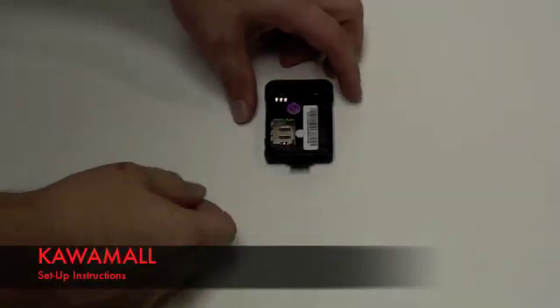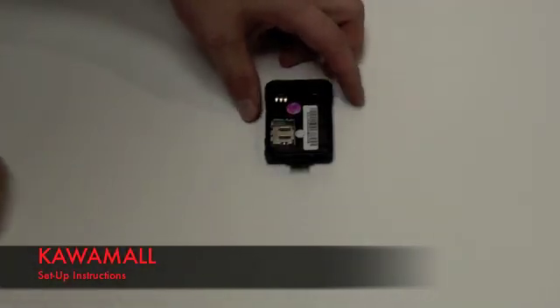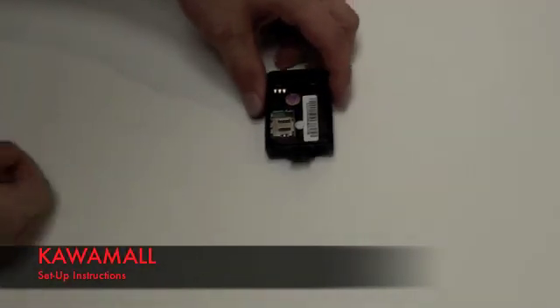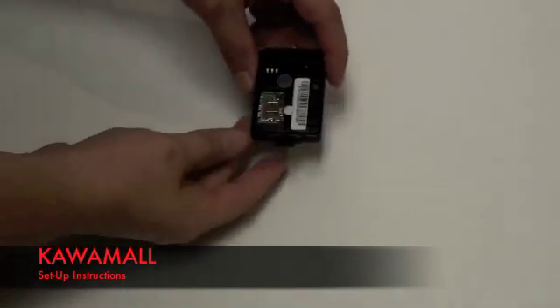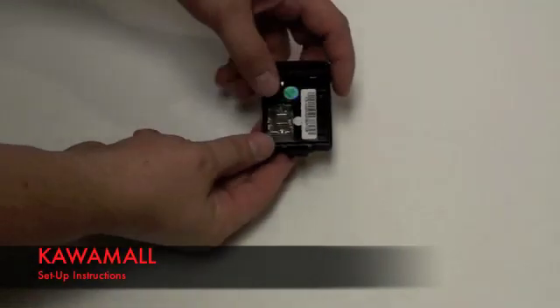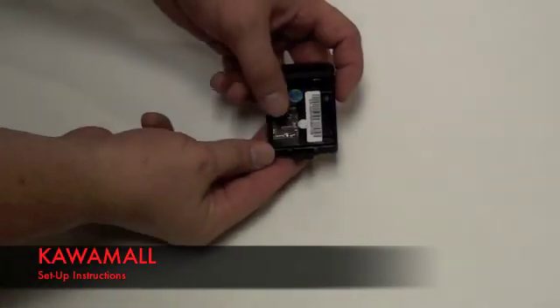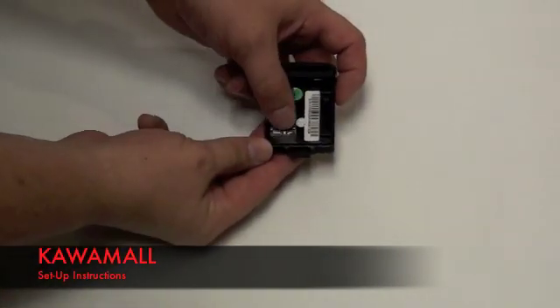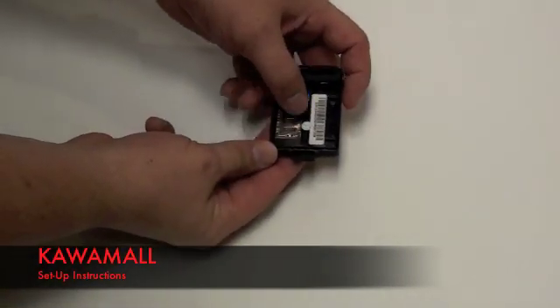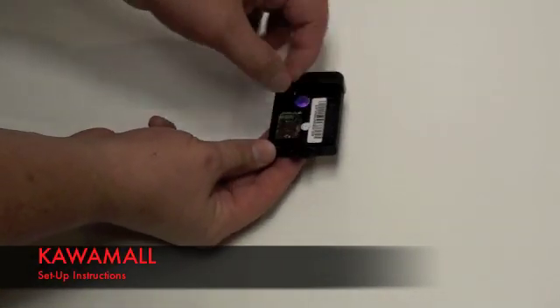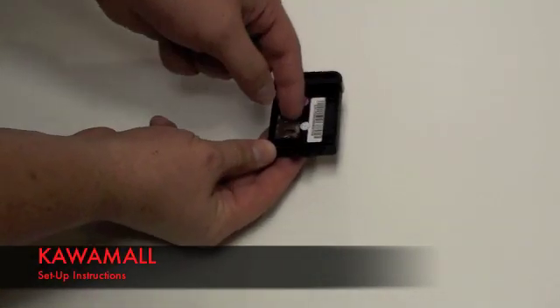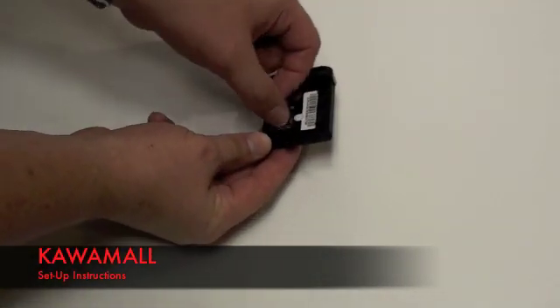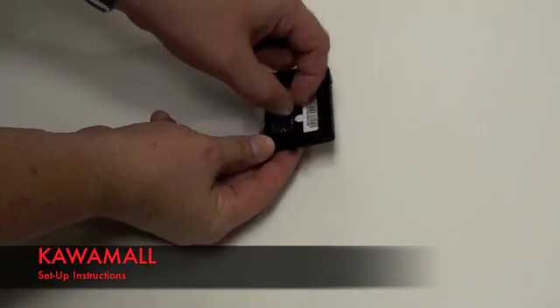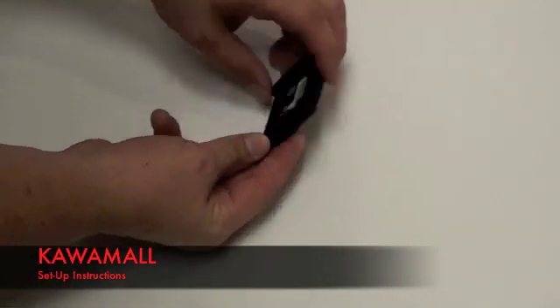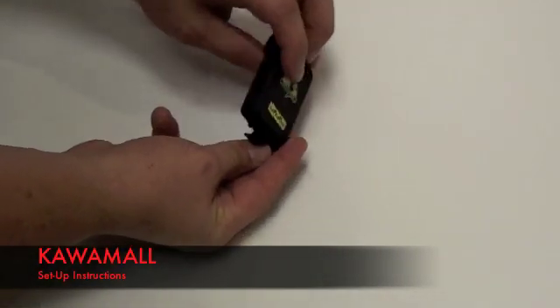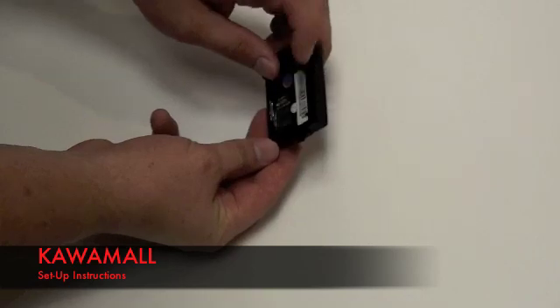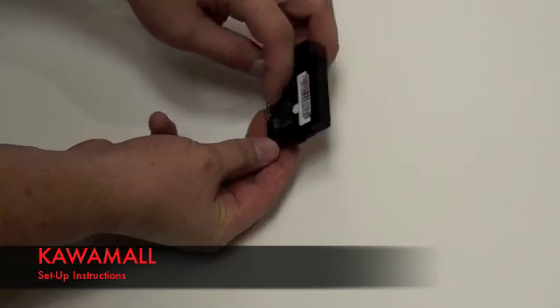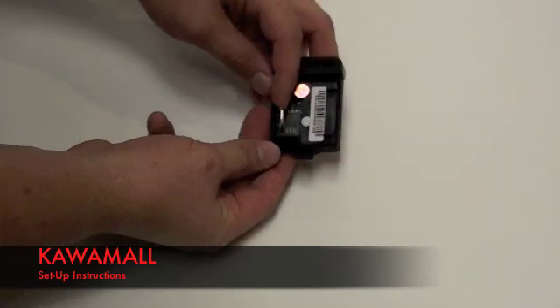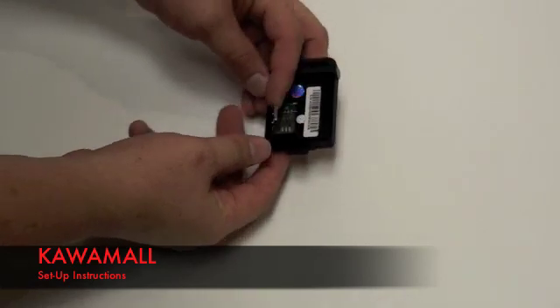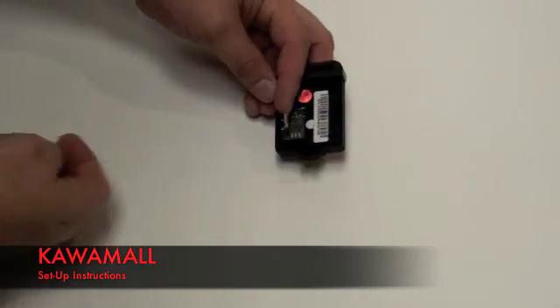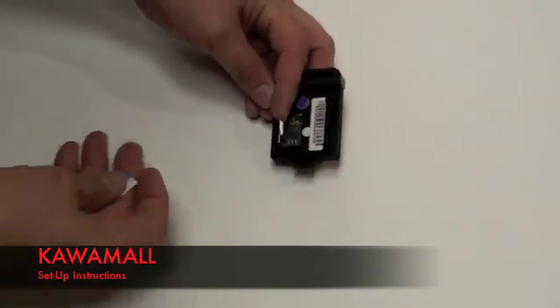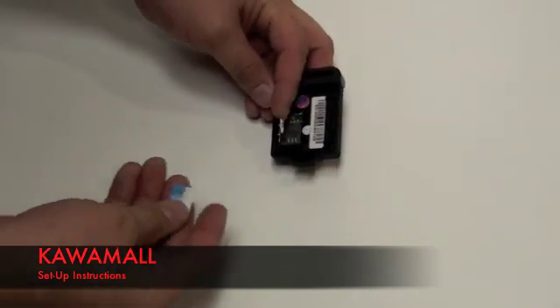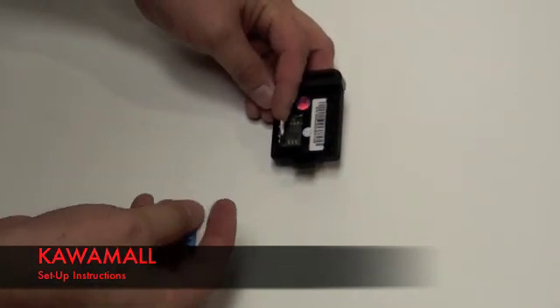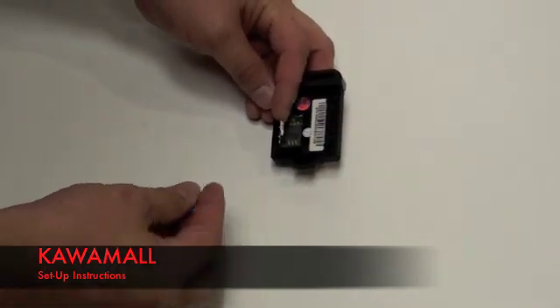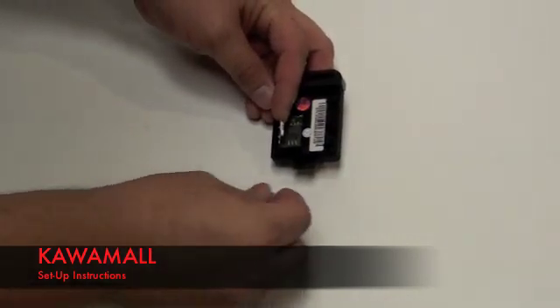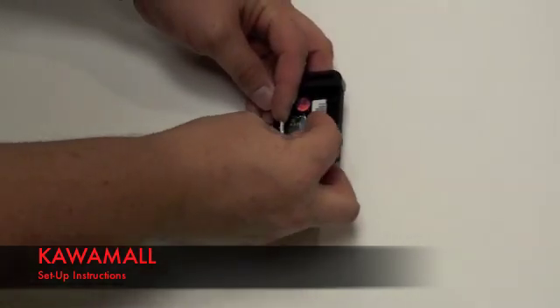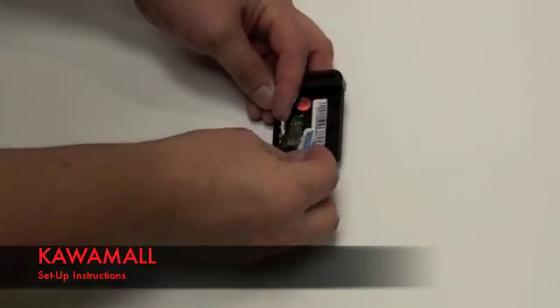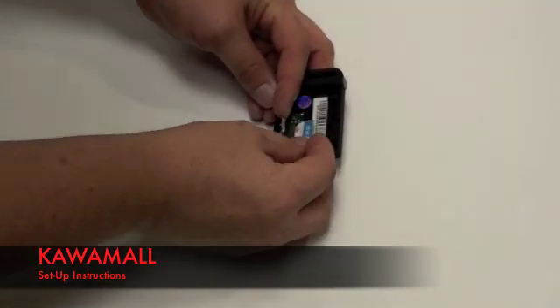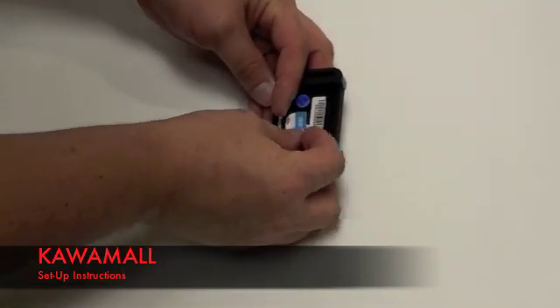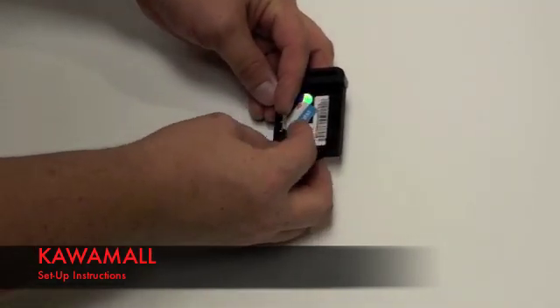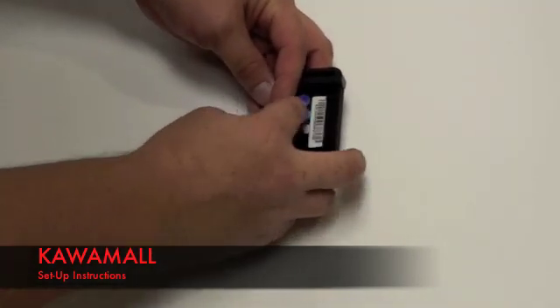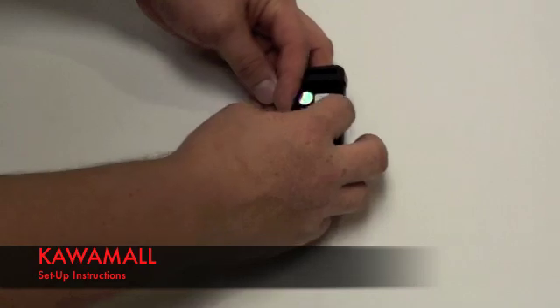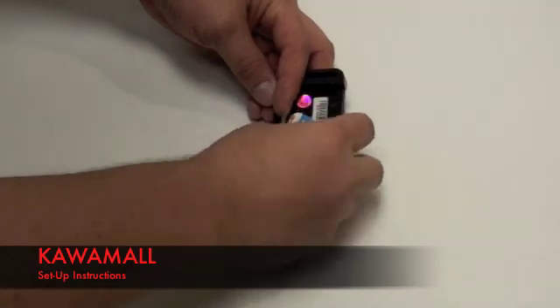To install the SIM card, slide the metal plate and flip the door to the side. Then insert the SIM card and close the door and slide back into lock position.